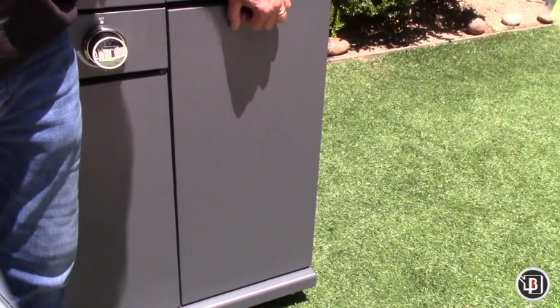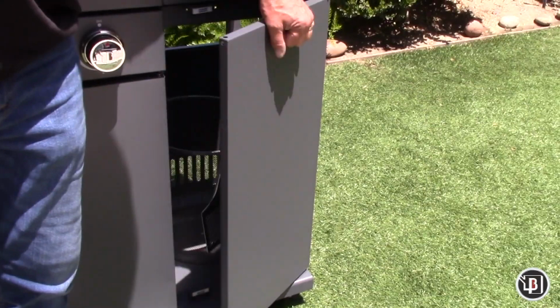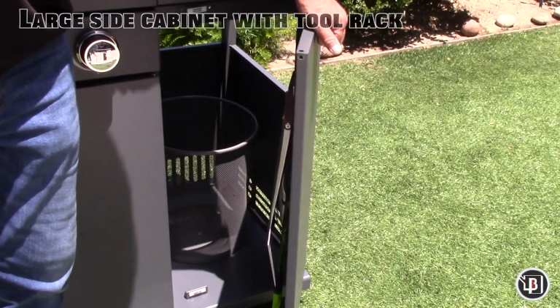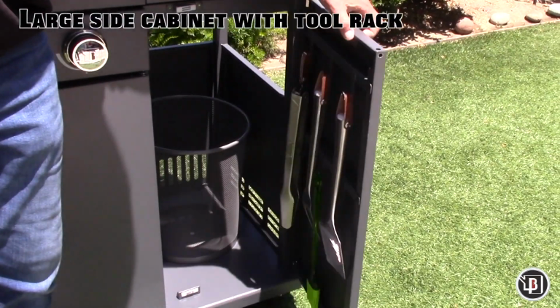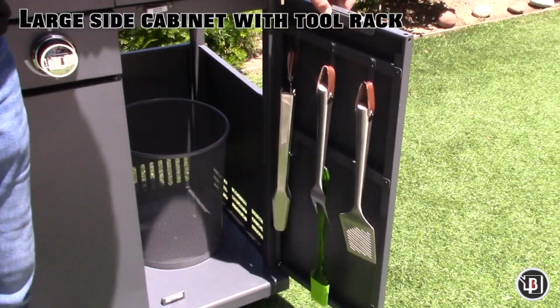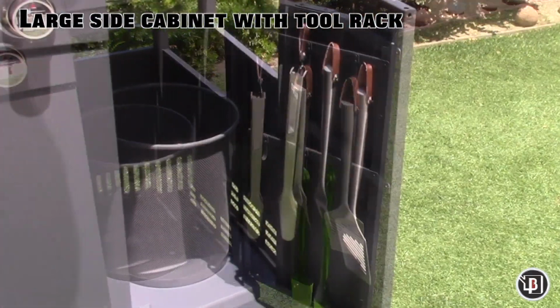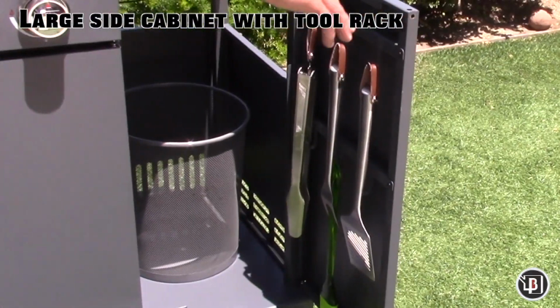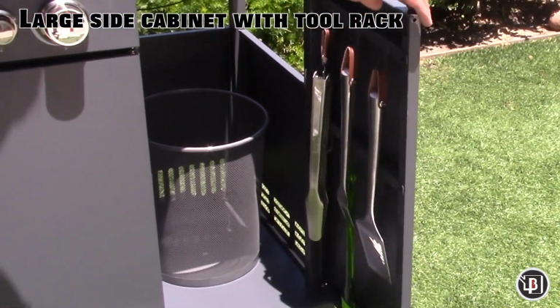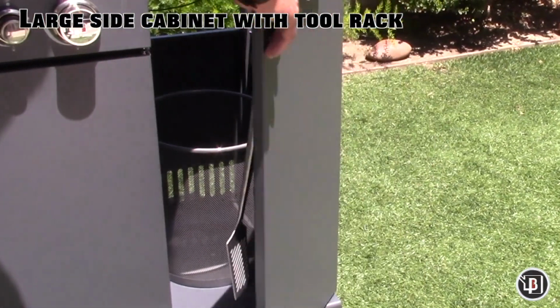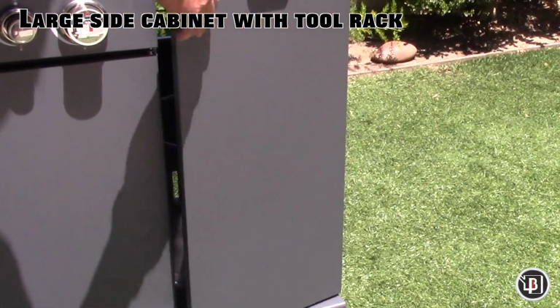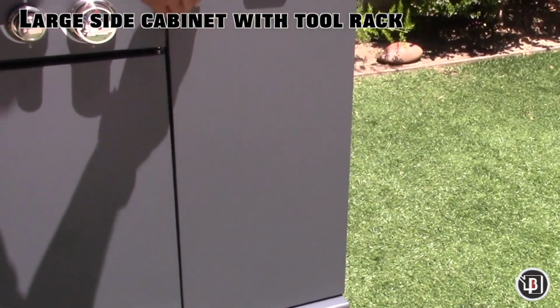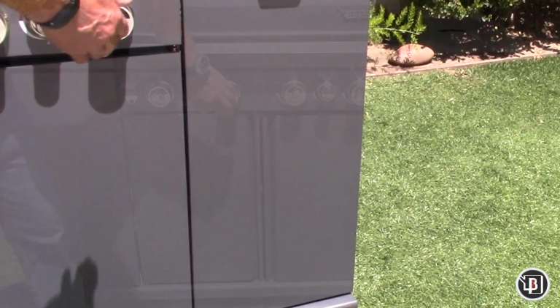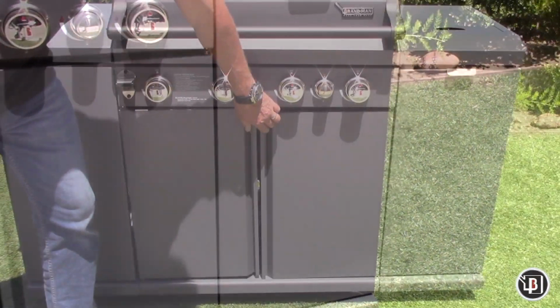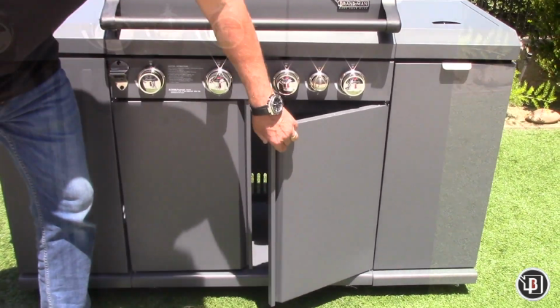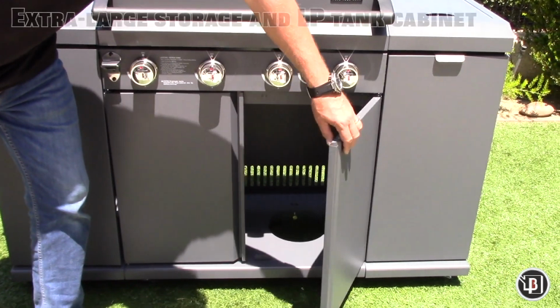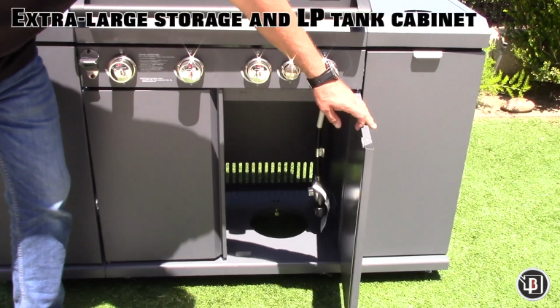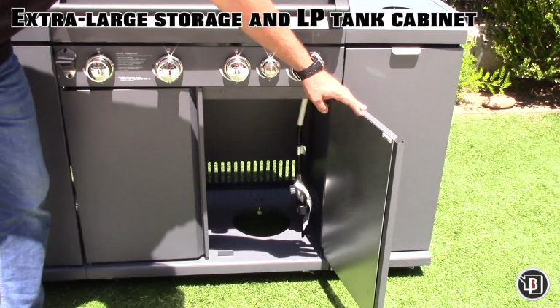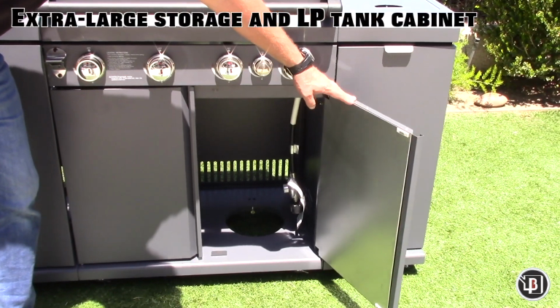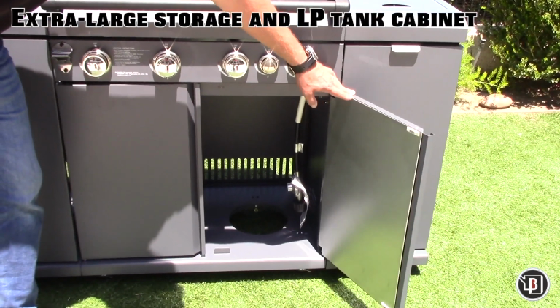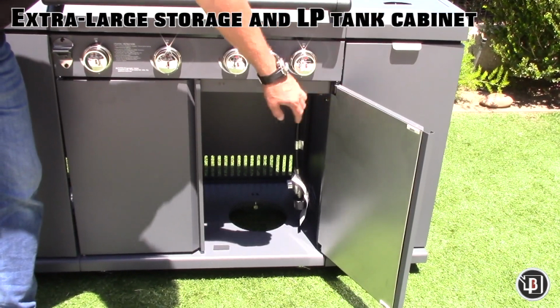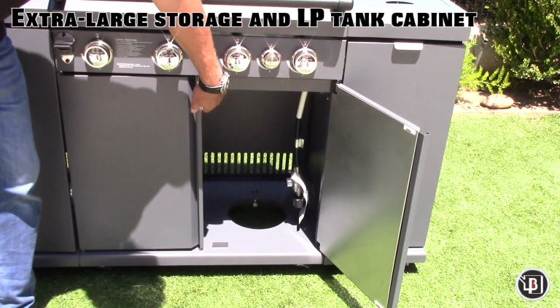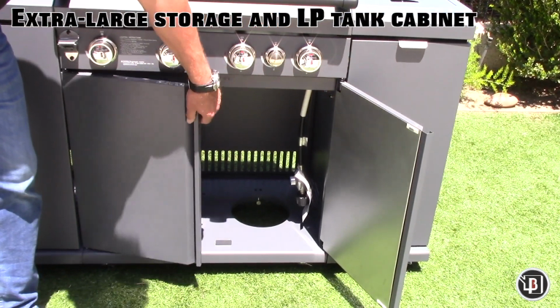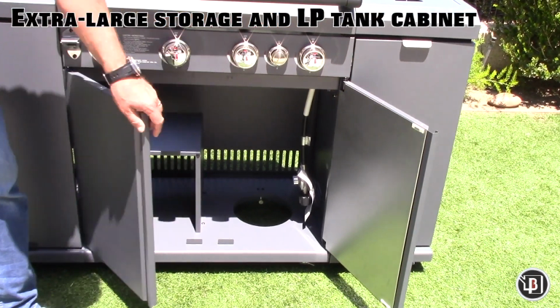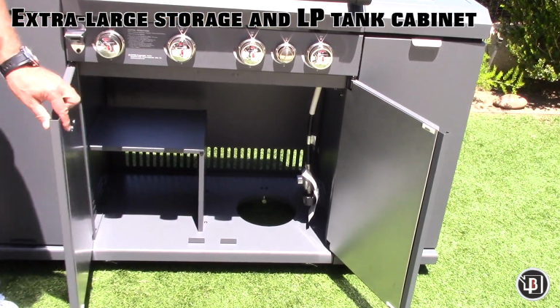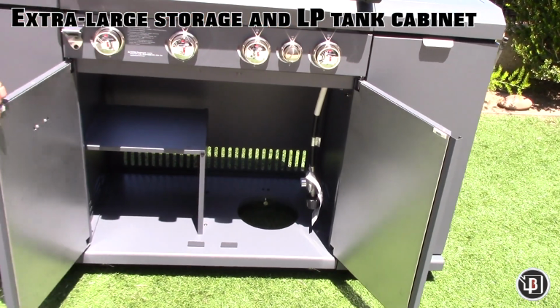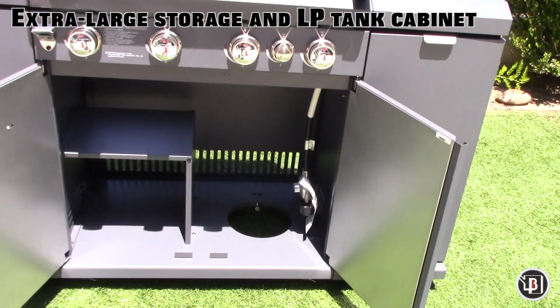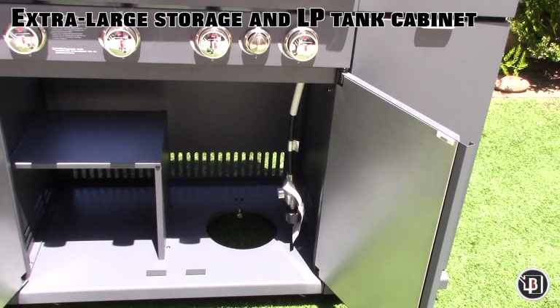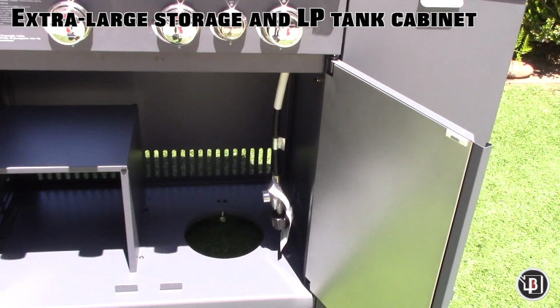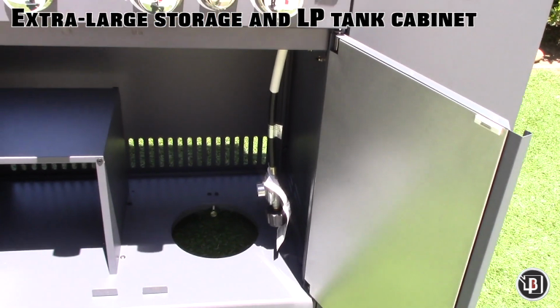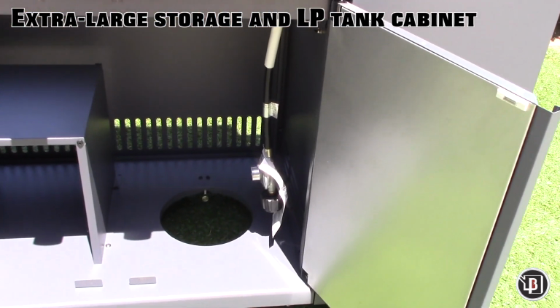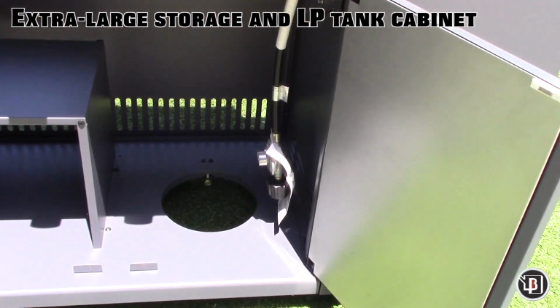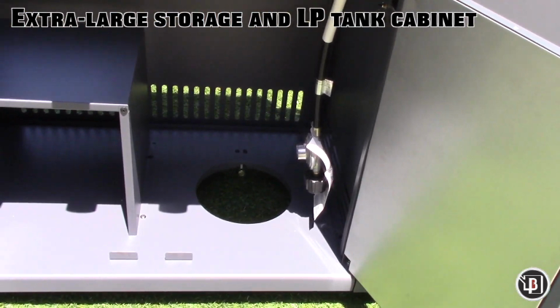The large storage cabinet with tool rack is a perfect place for a handy trash can. The extra-large center storage is an excellent place for grill cleaning supplies and tools.